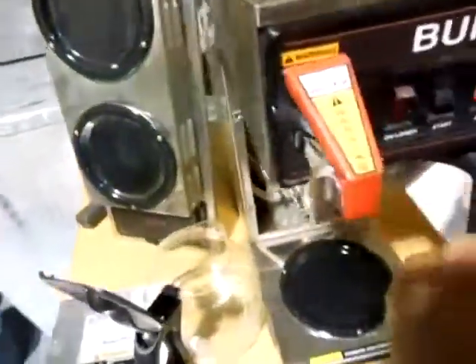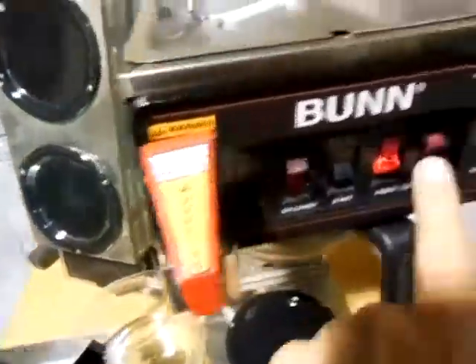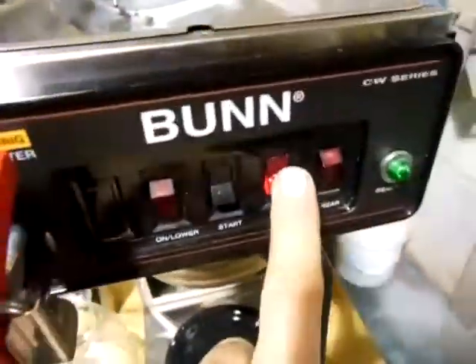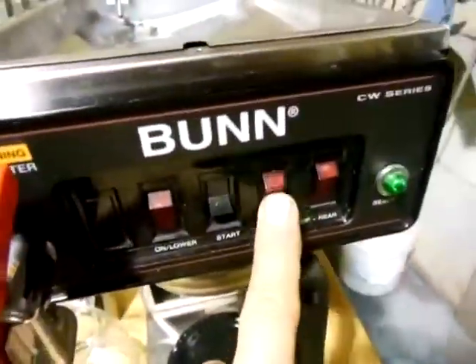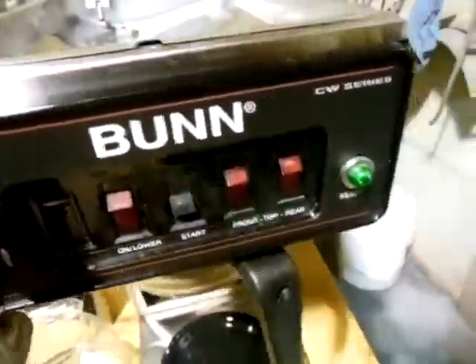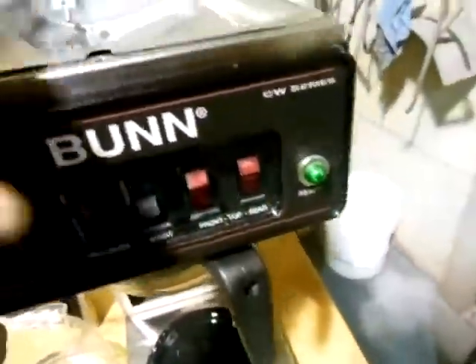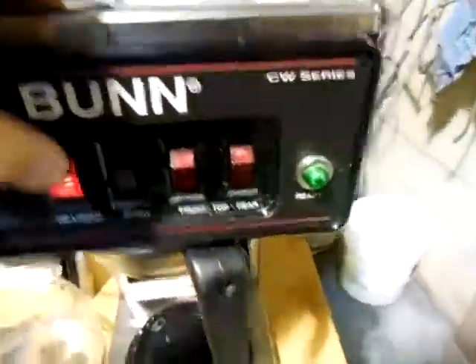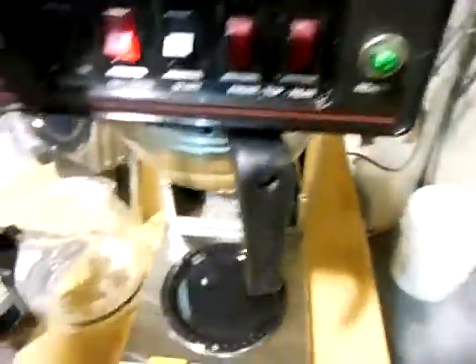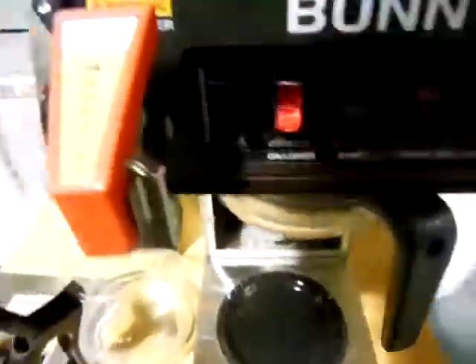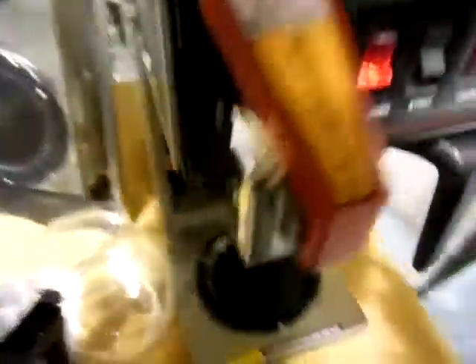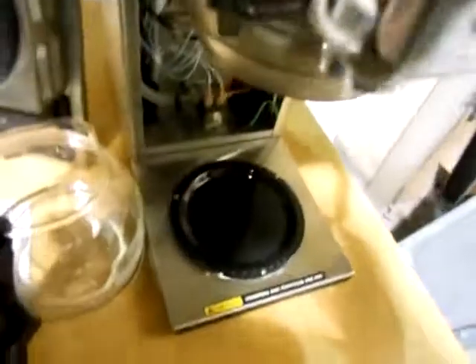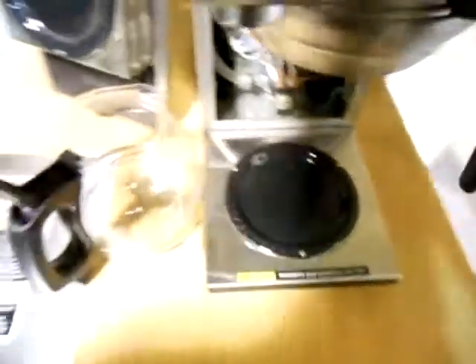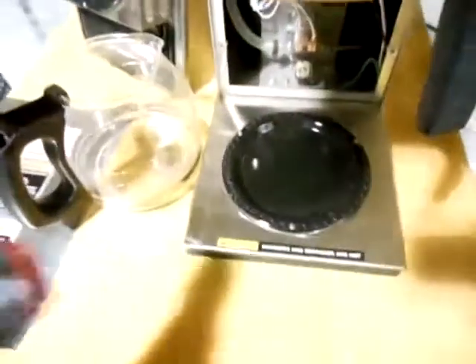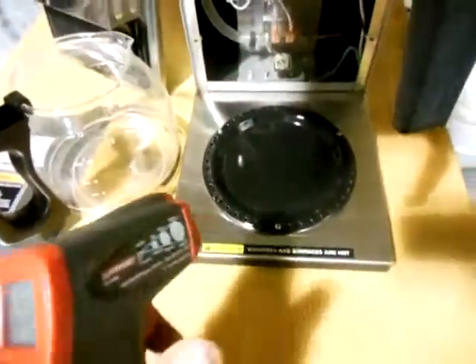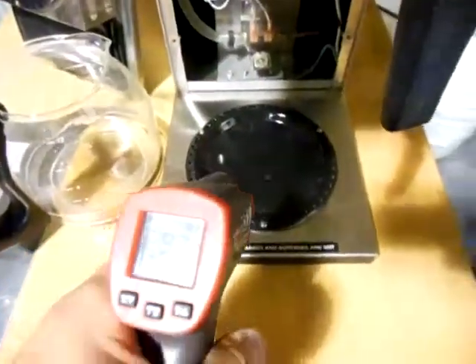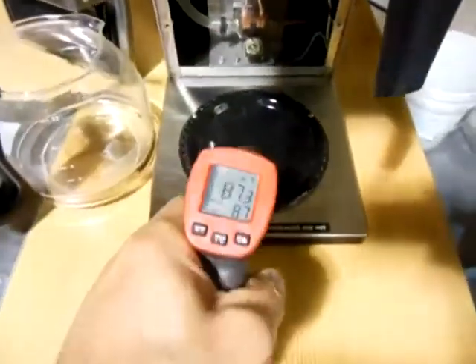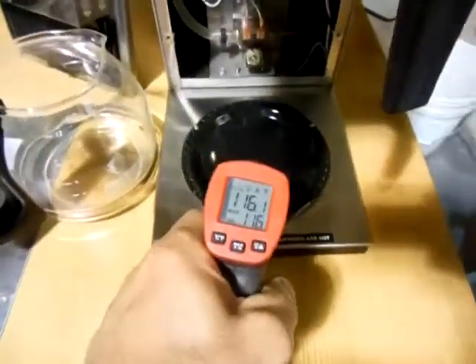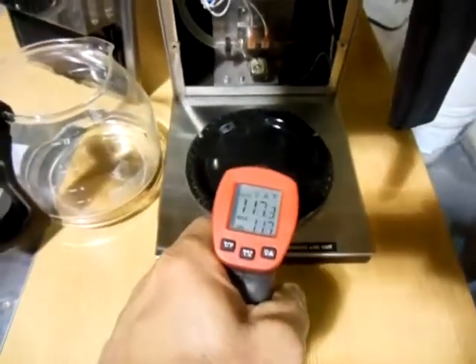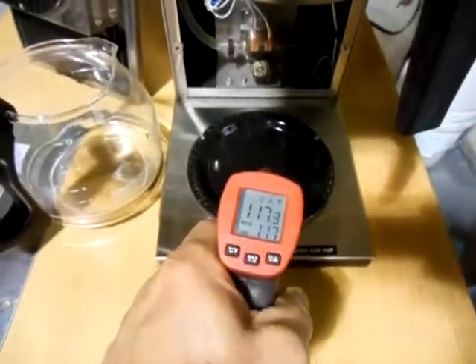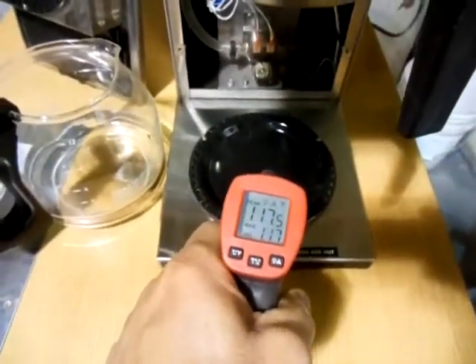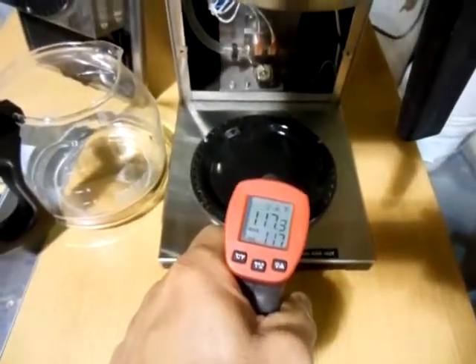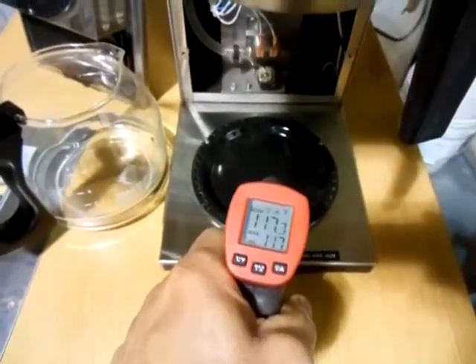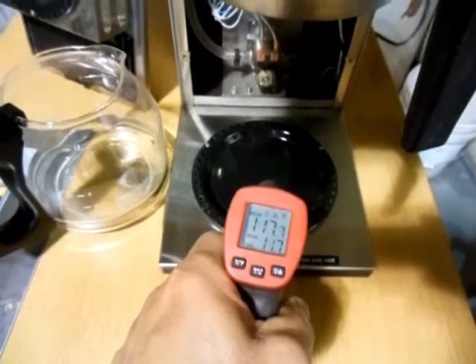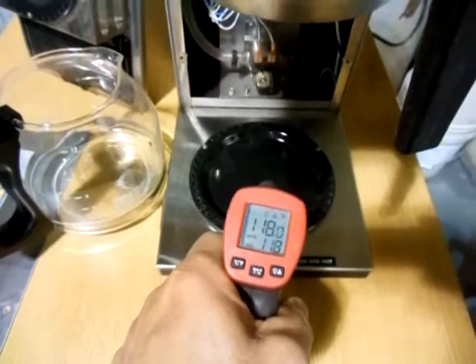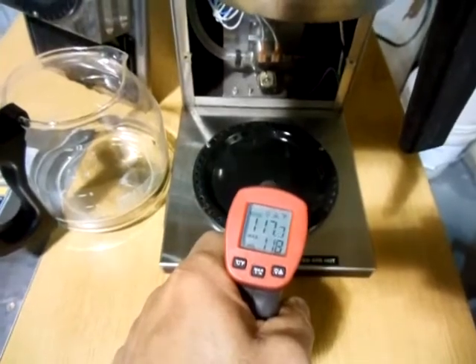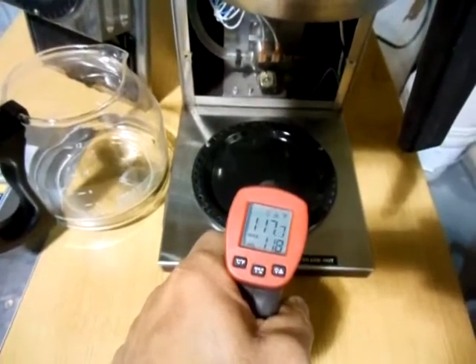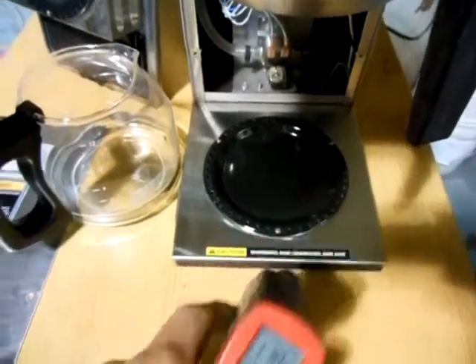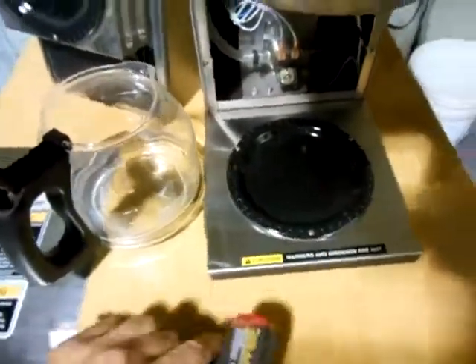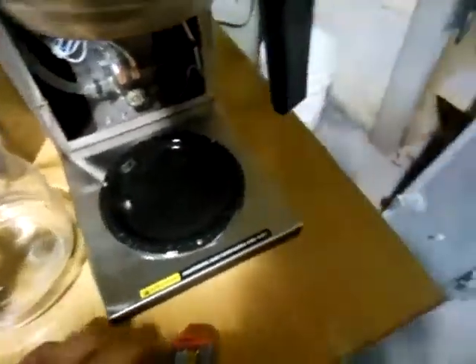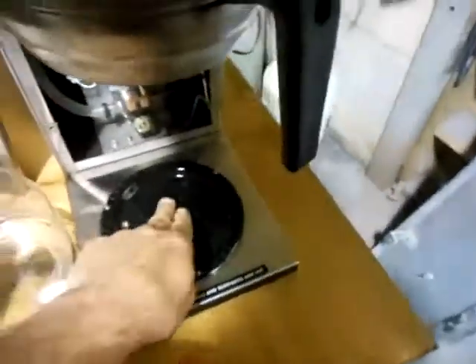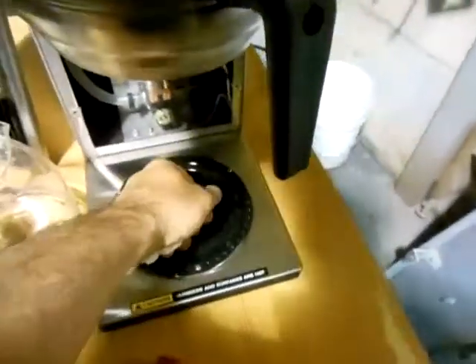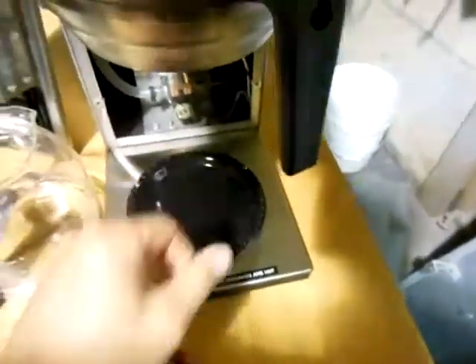We'll turn those off. The bottom one I didn't have on, so that's going to be not quite as warm. I had it on earlier, so we're up to 118 on that one, but that will warm up to that temperature too.